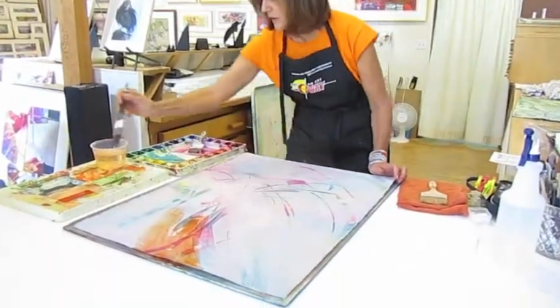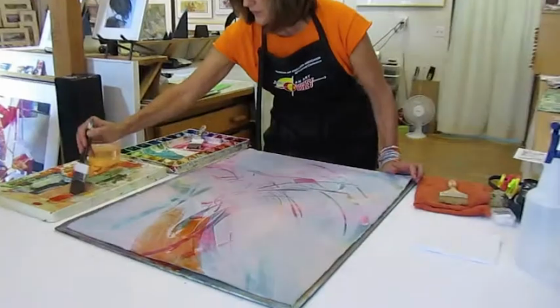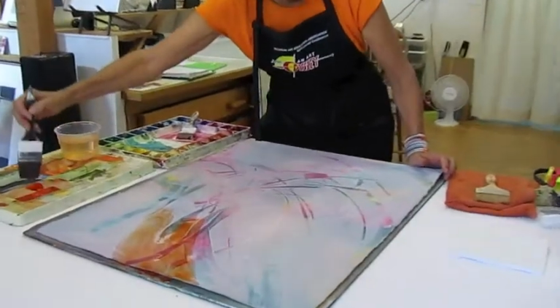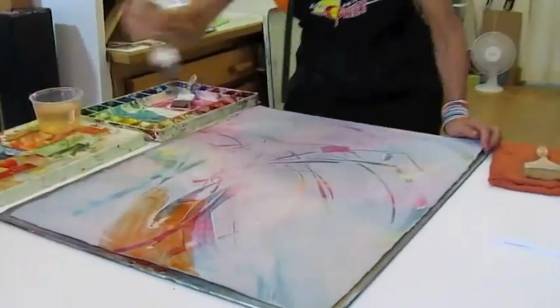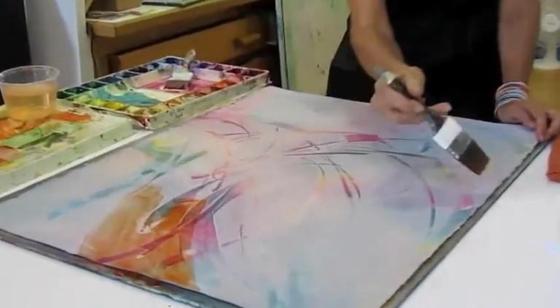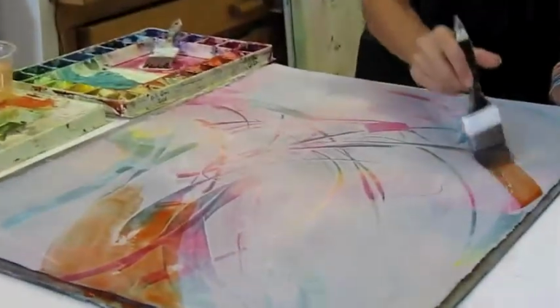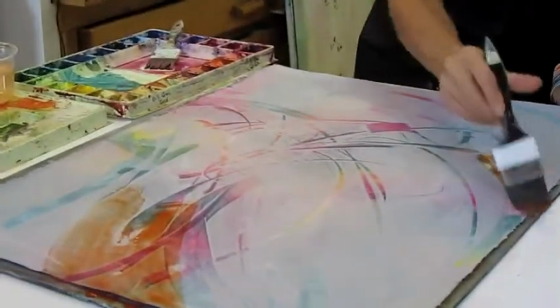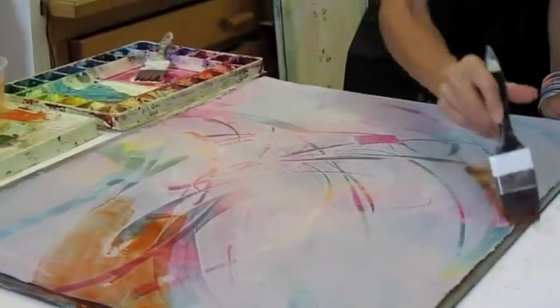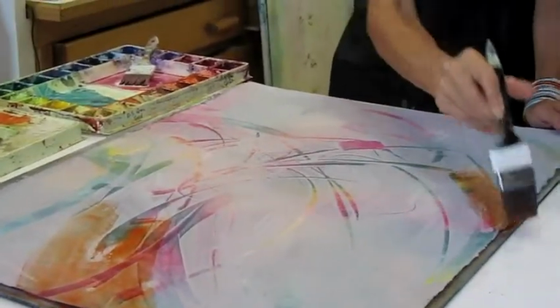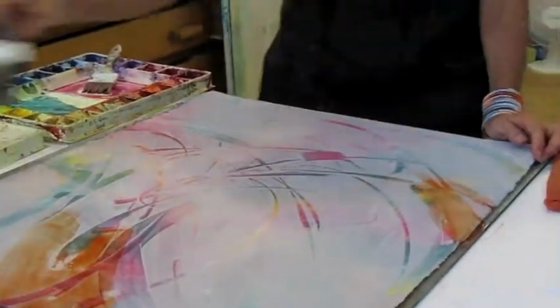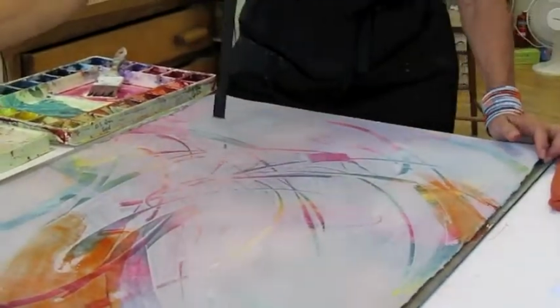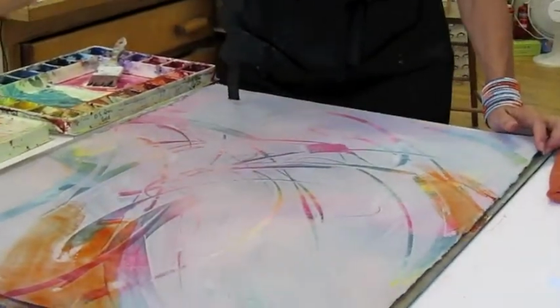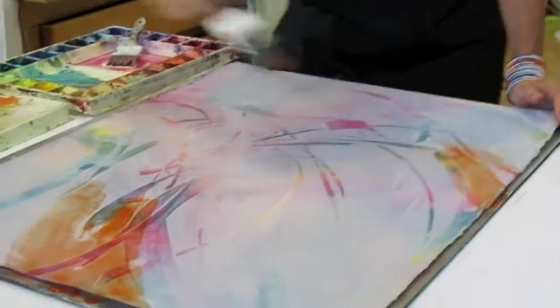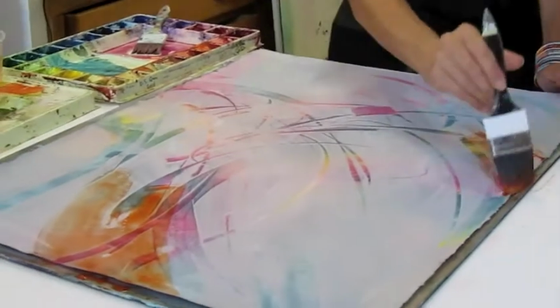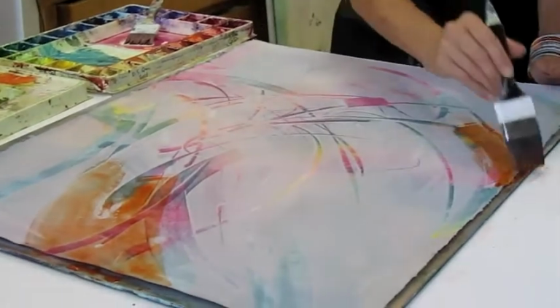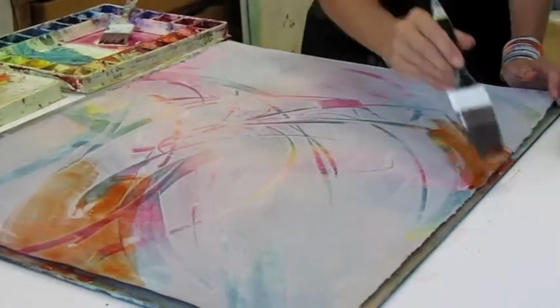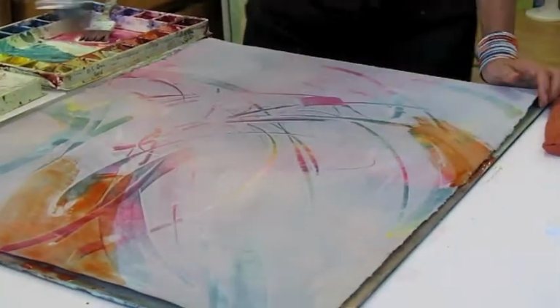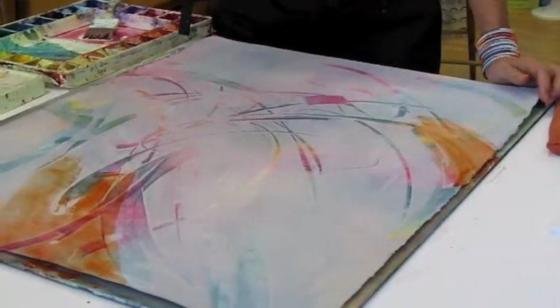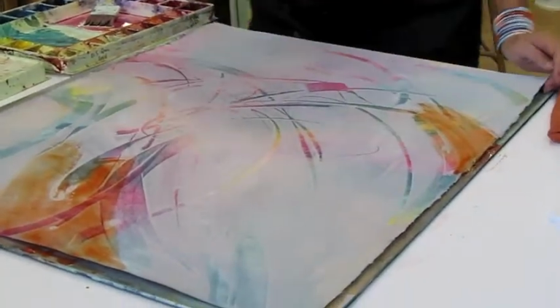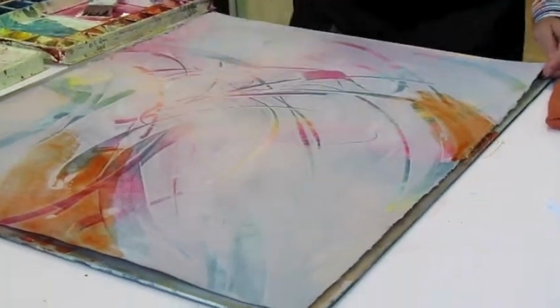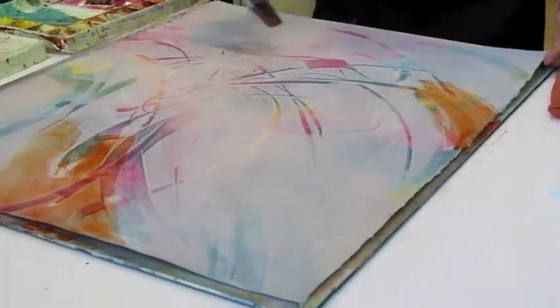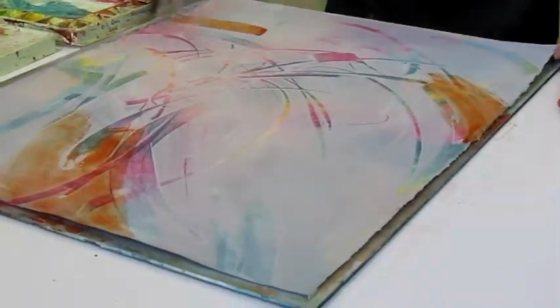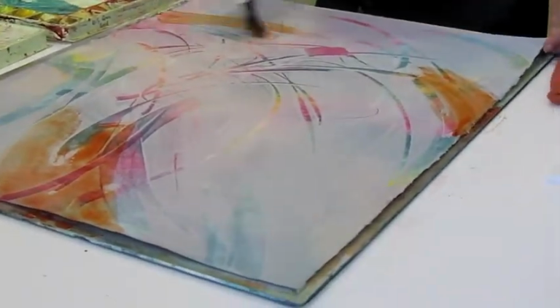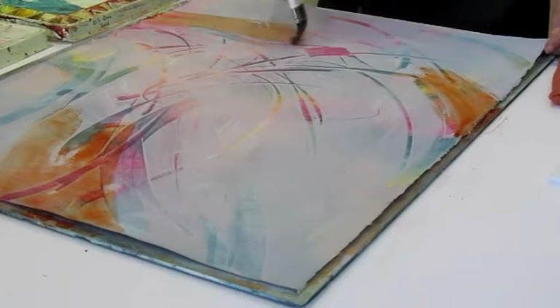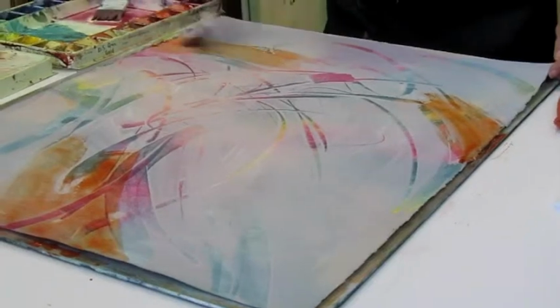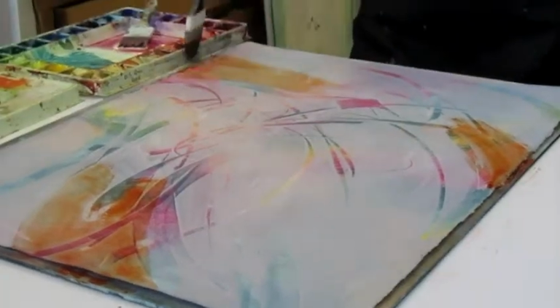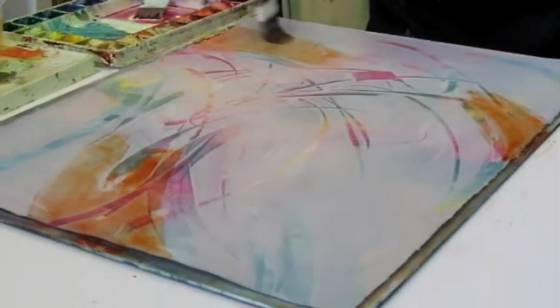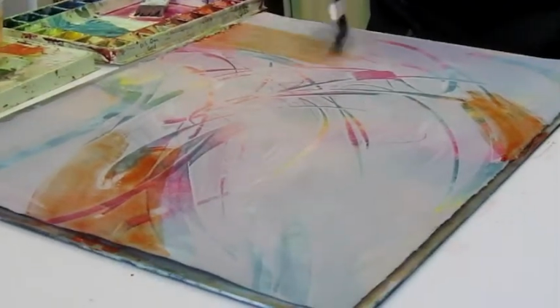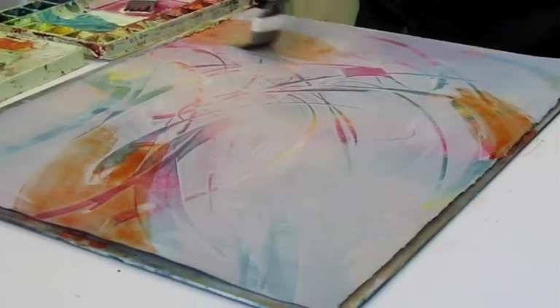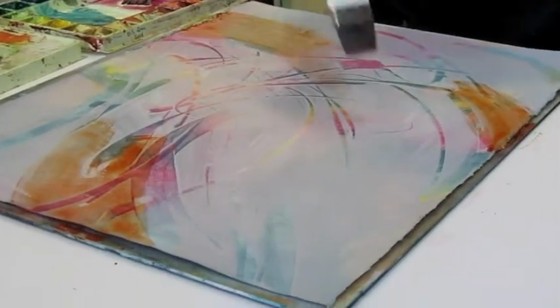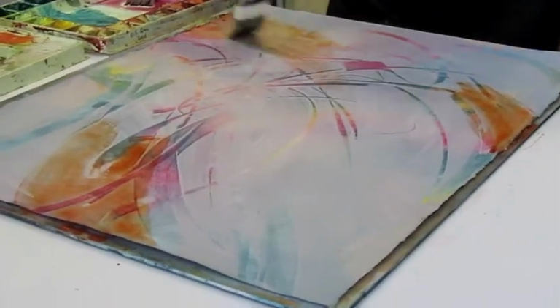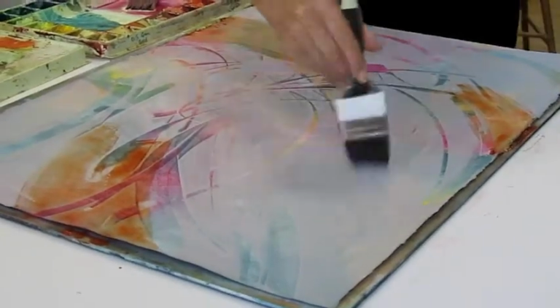And if I use it there, I need to repeat it. Usually not the same volume. Put it there and put a little bit up here, and then I can actually put some up over here.